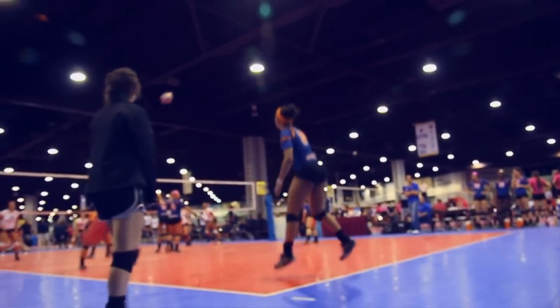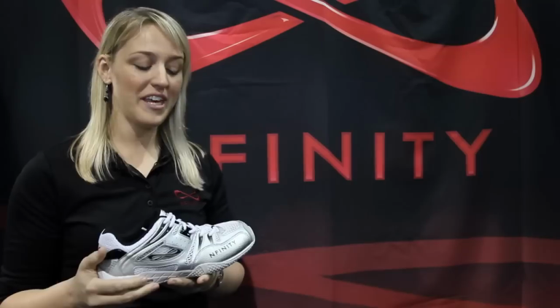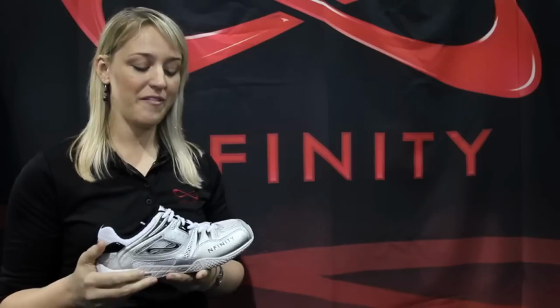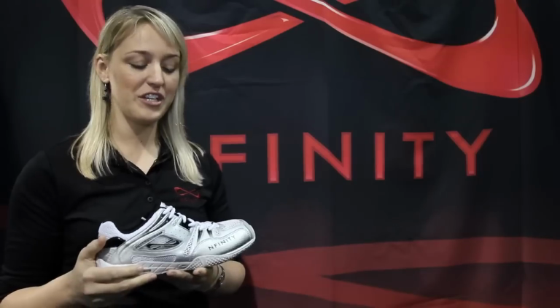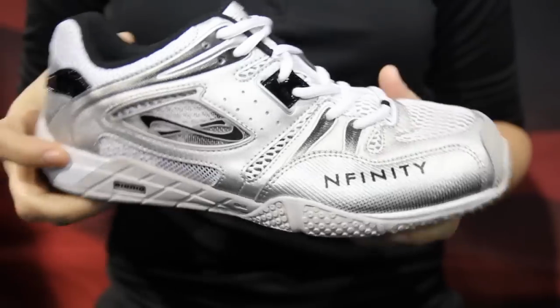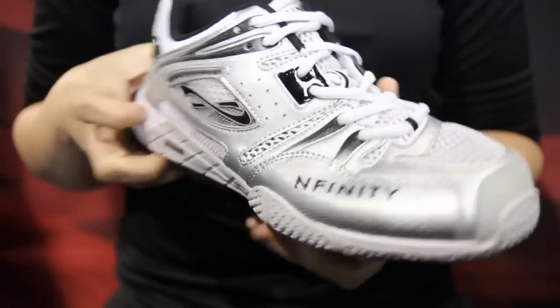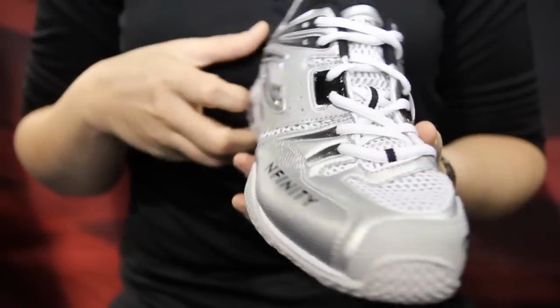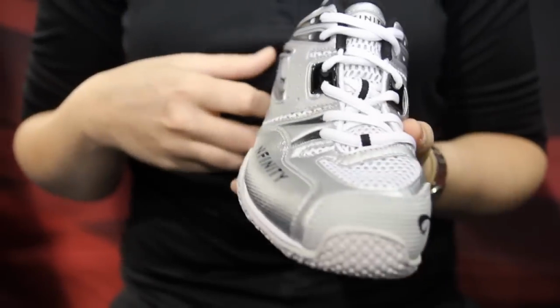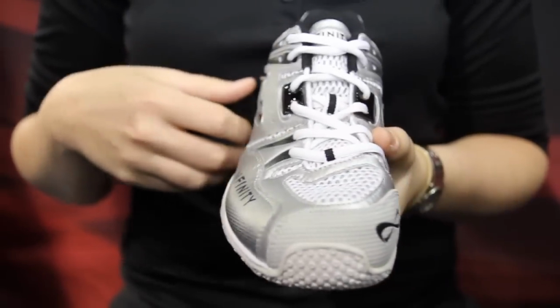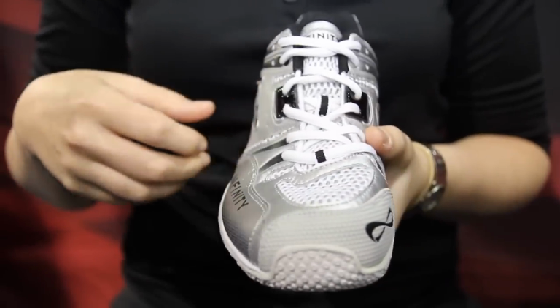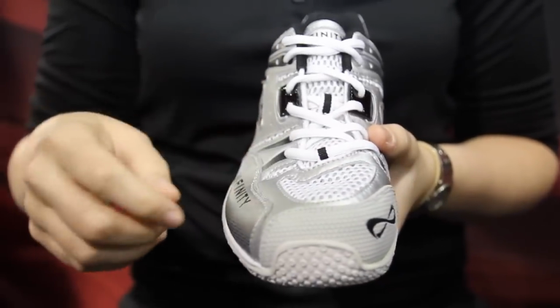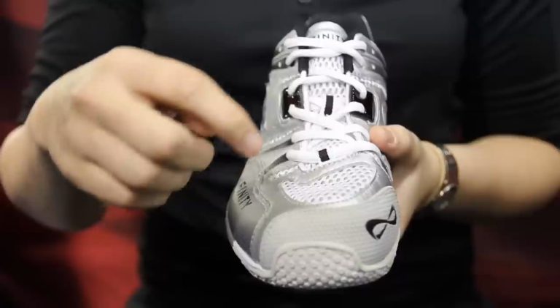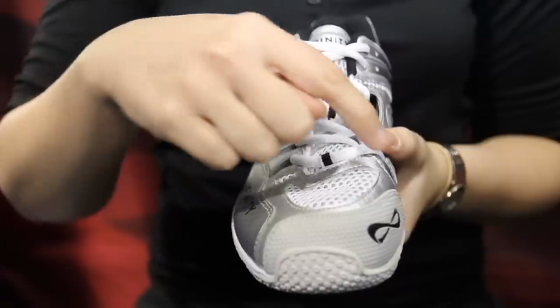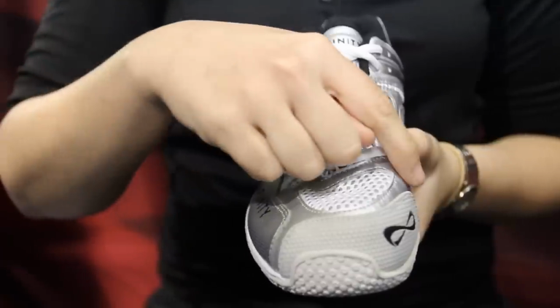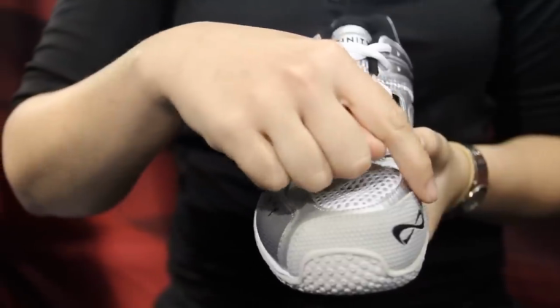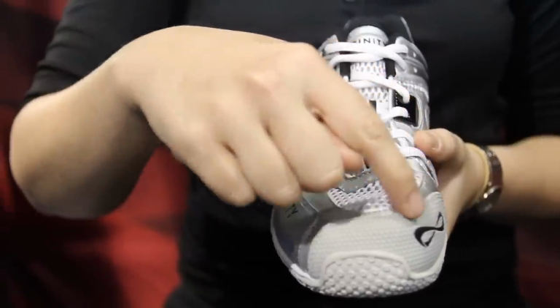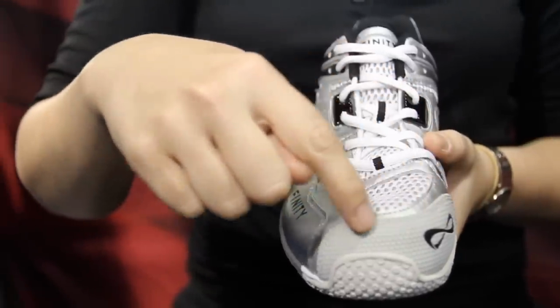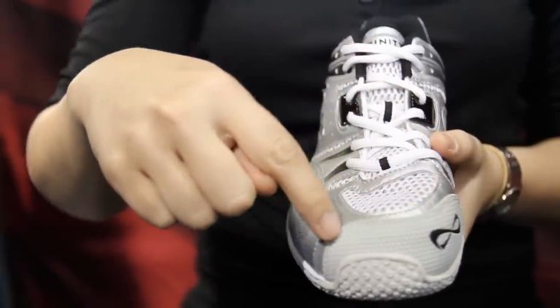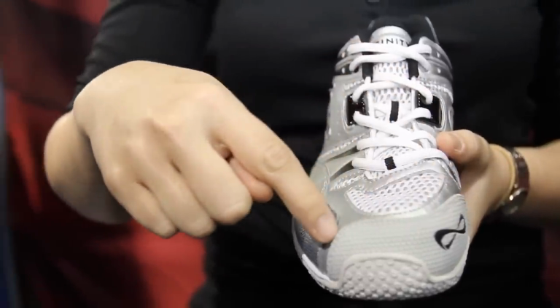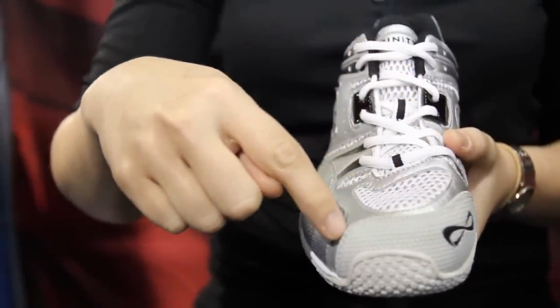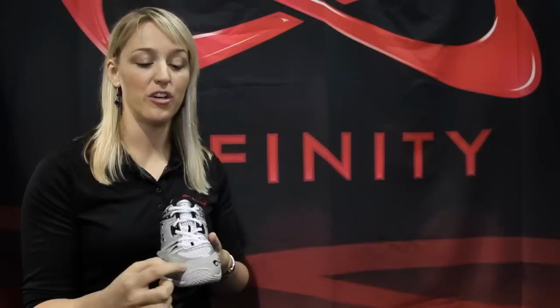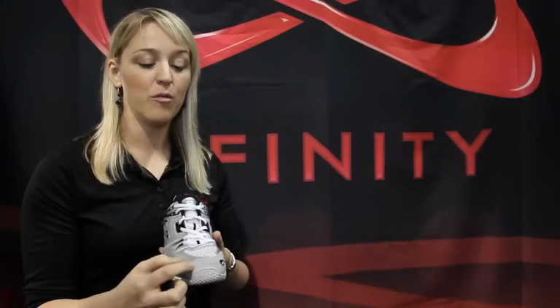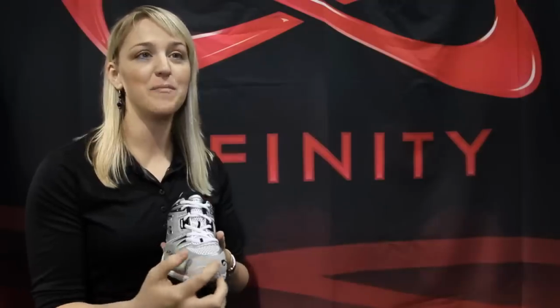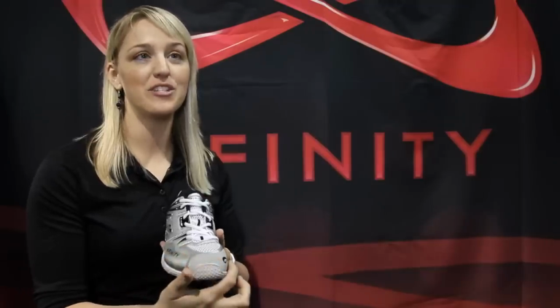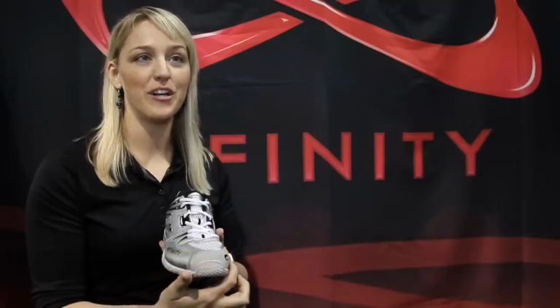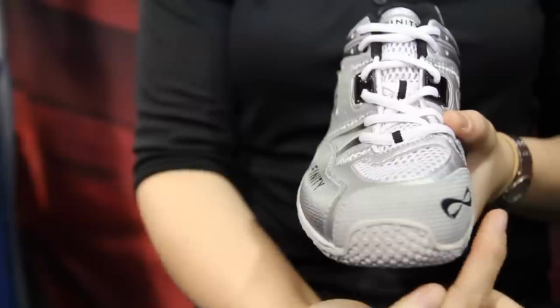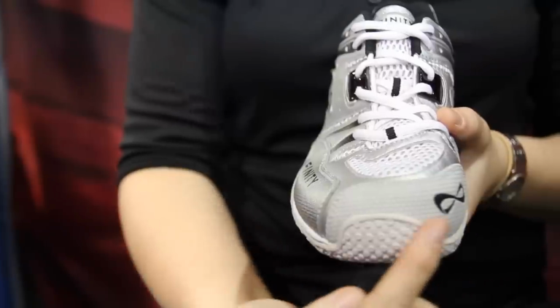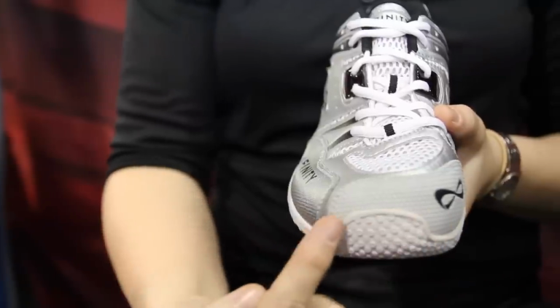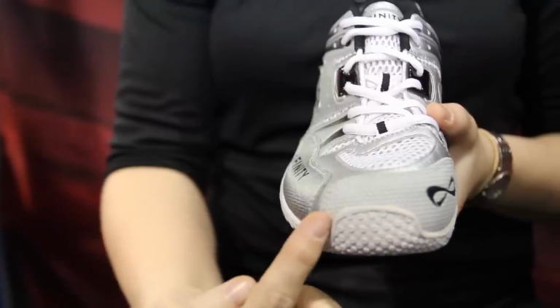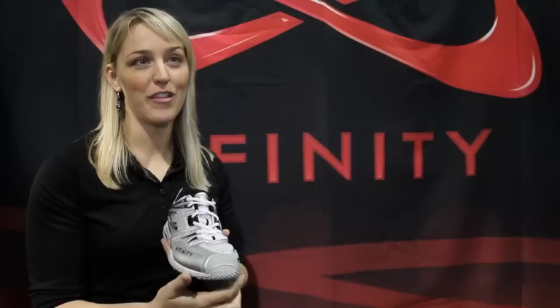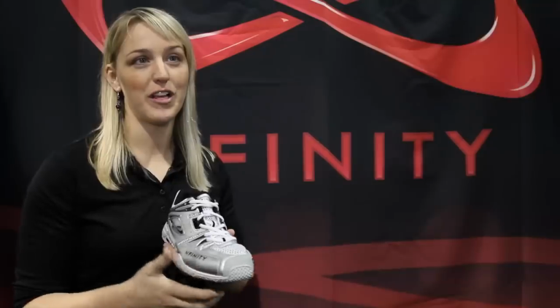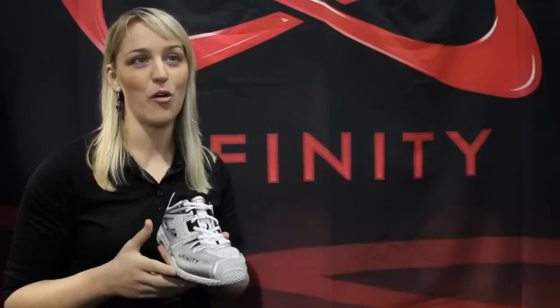One of the key features is our Infiniguard, which is a non-marking rubberized piece that is on the front of the shoe, which helps deter wear and tear when playing on the volleyball court.